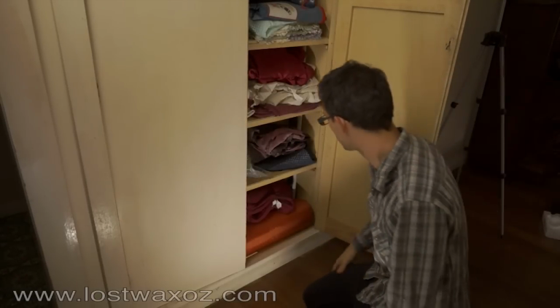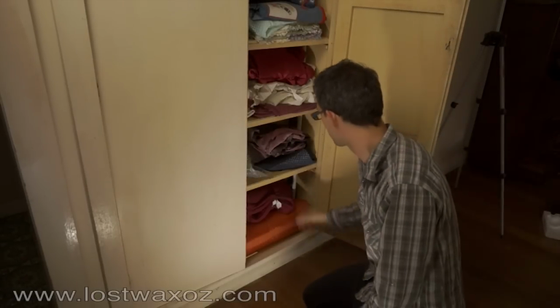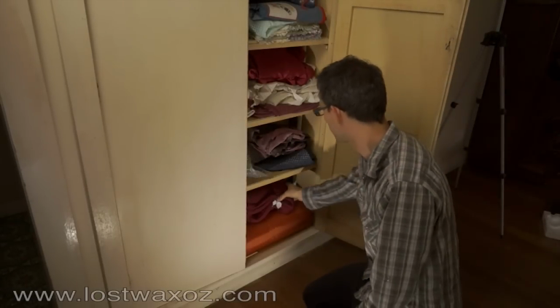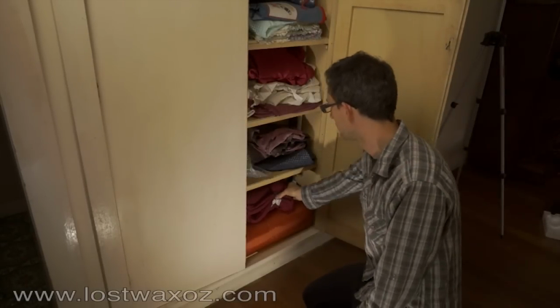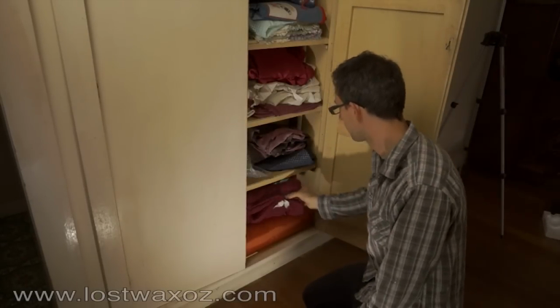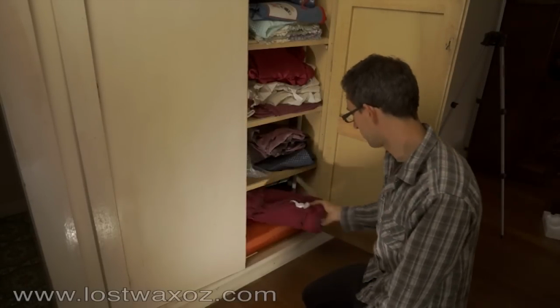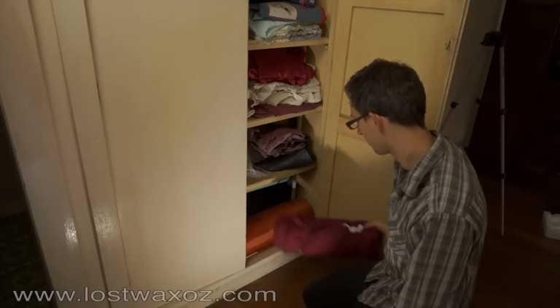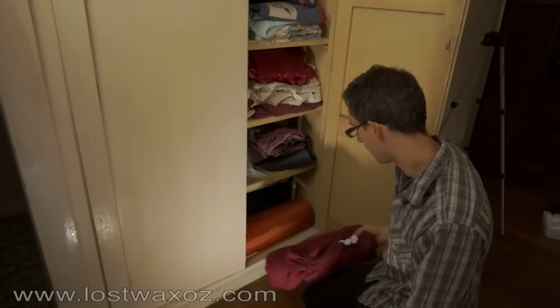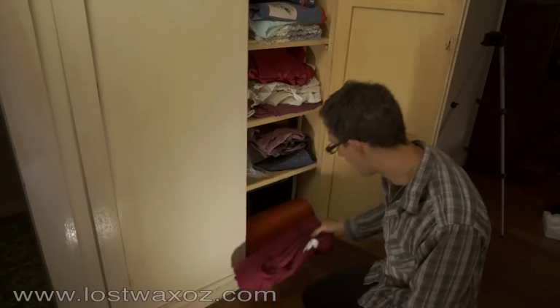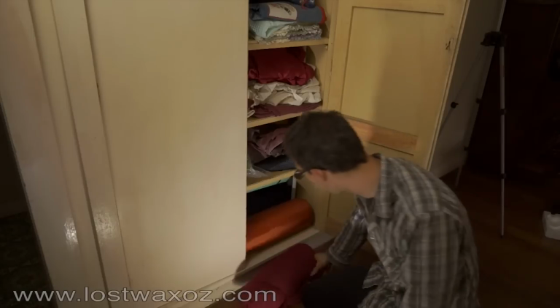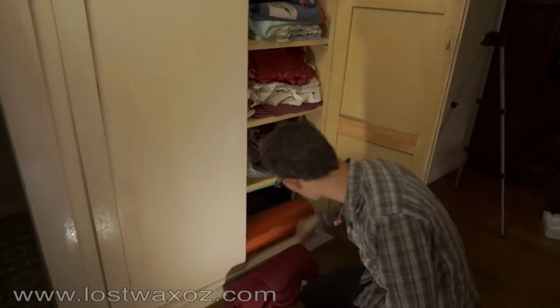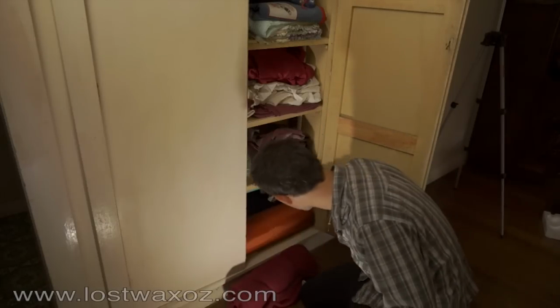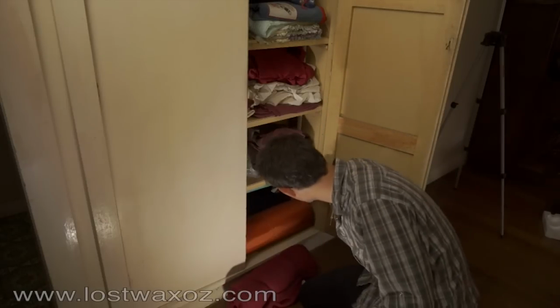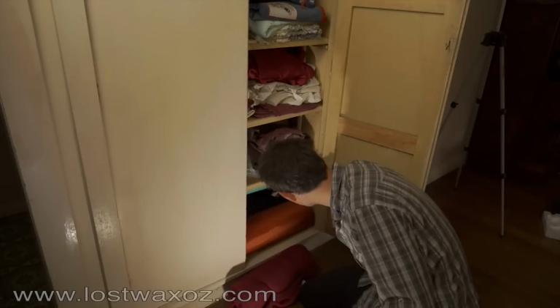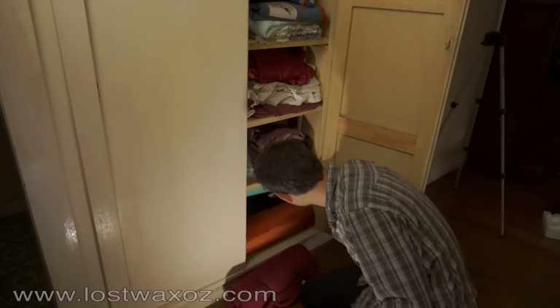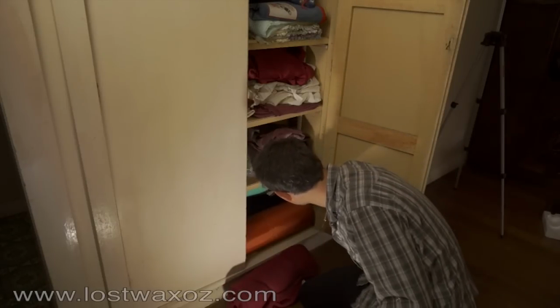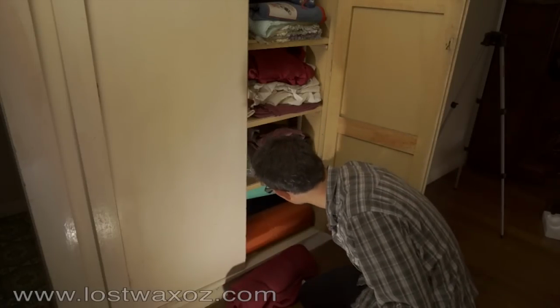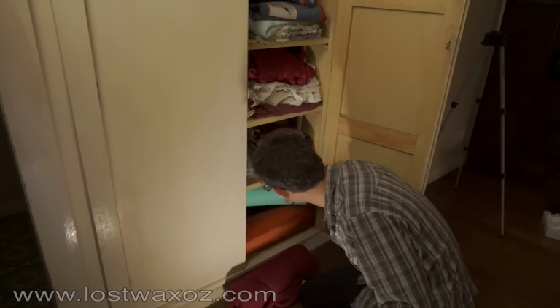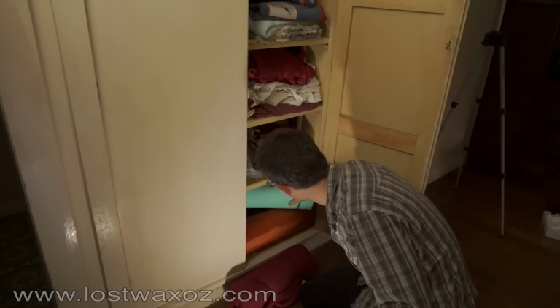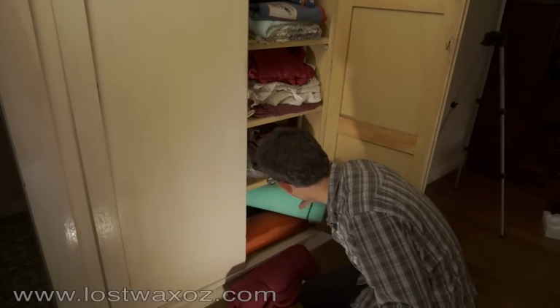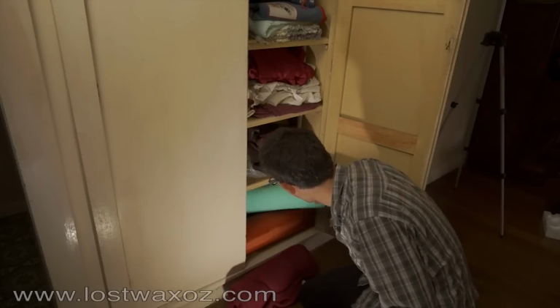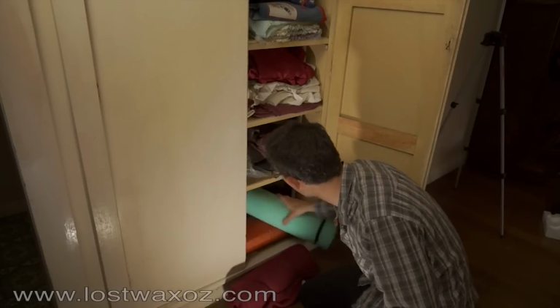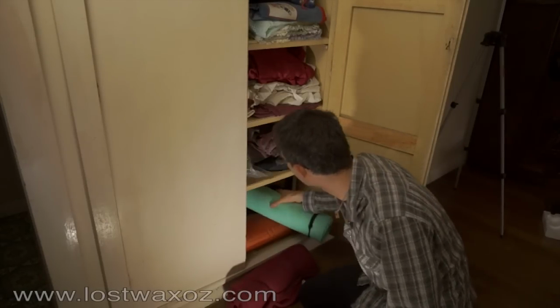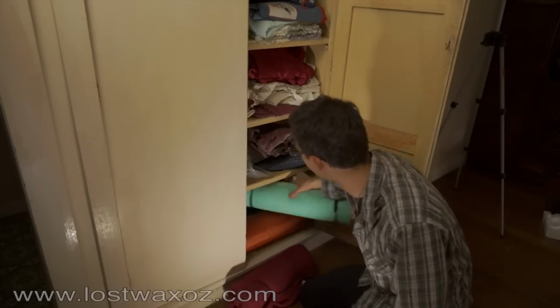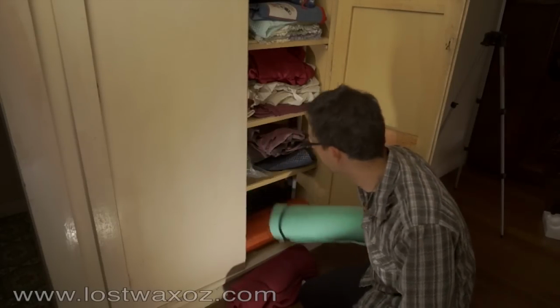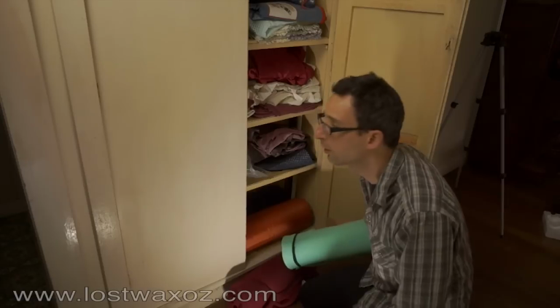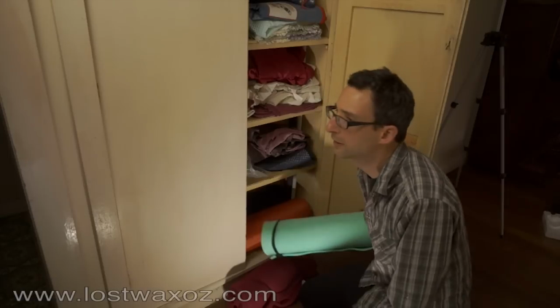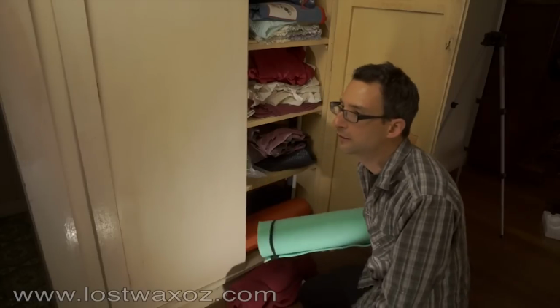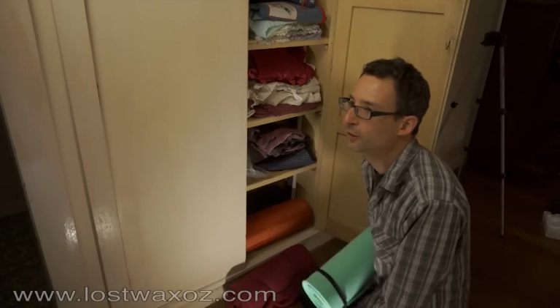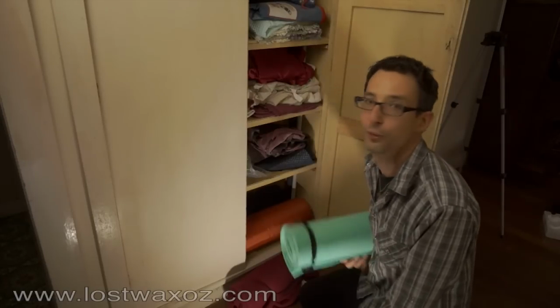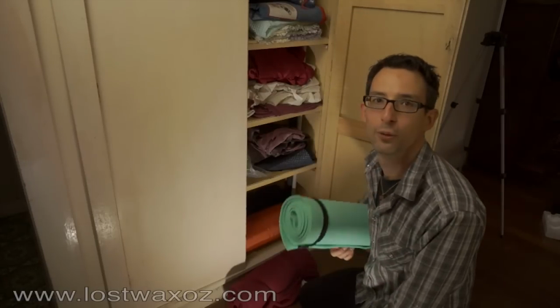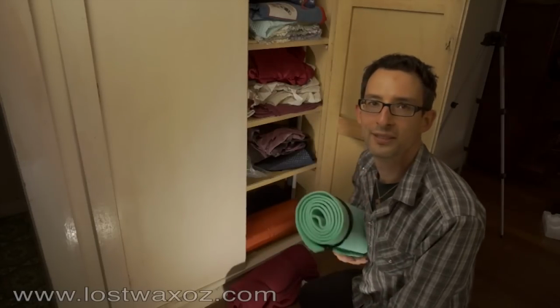Hey Rhett, do you know where your Pilates mat is? It should be in the cupboard. Why do you want it? No real reason.